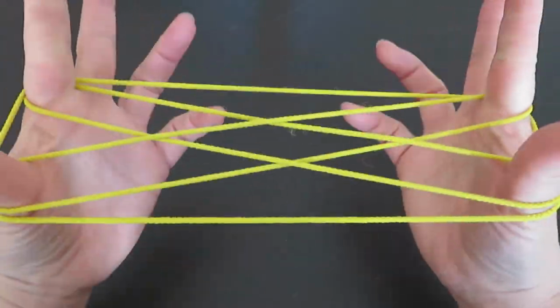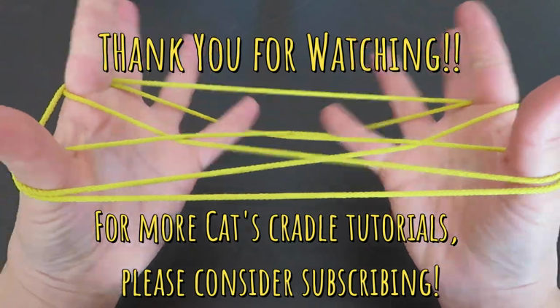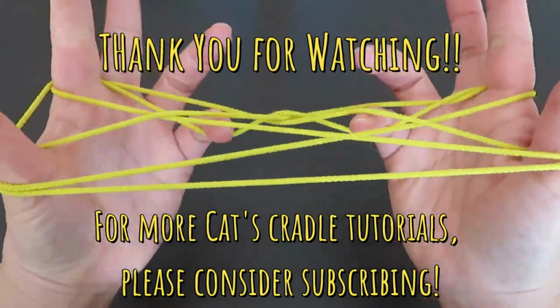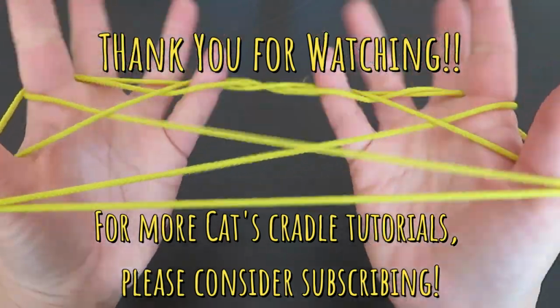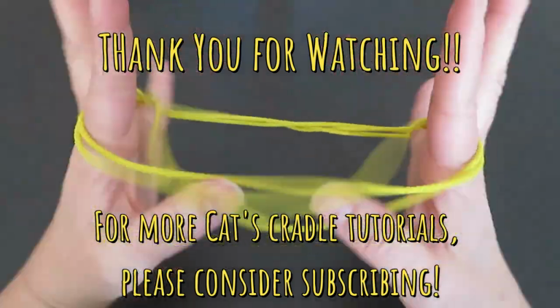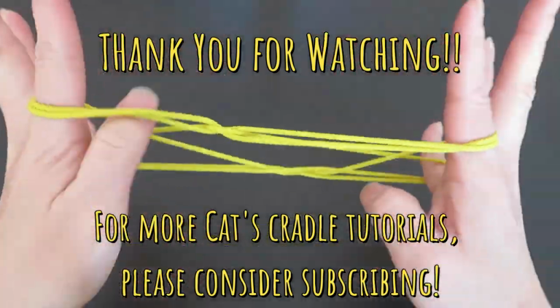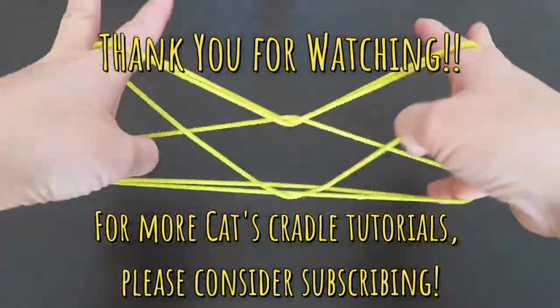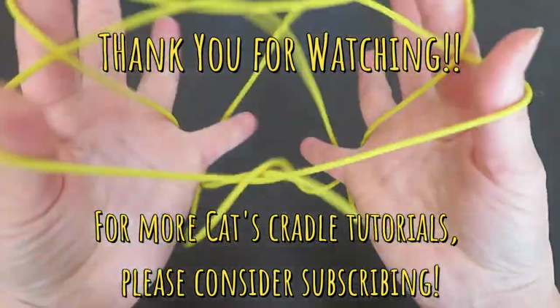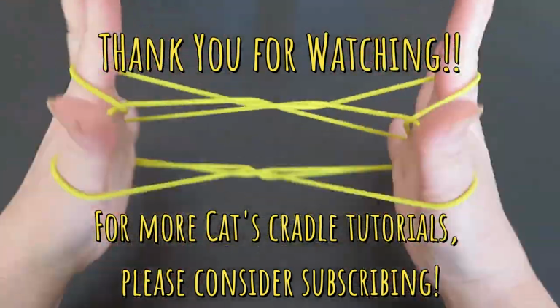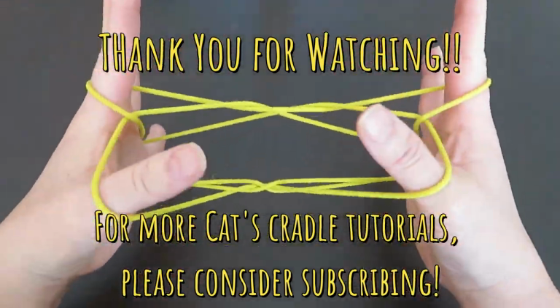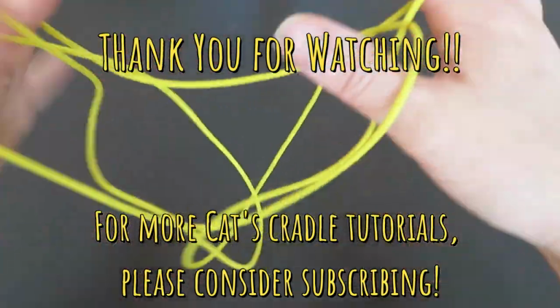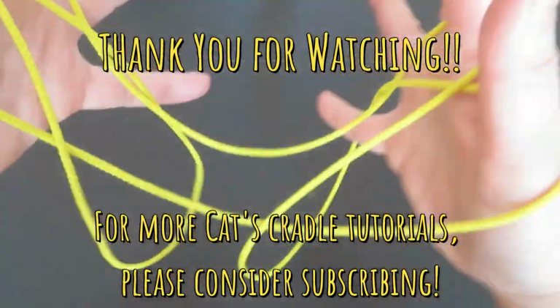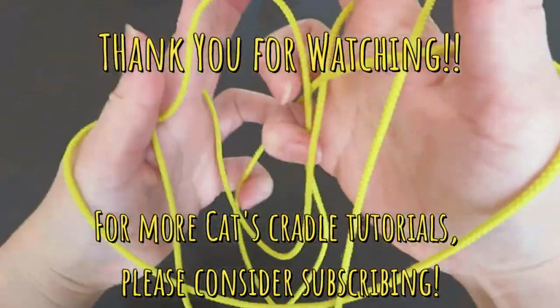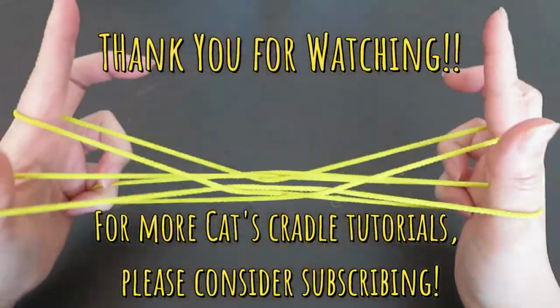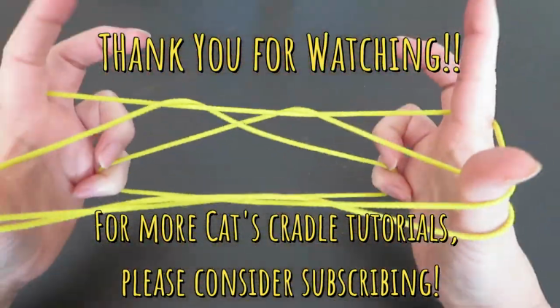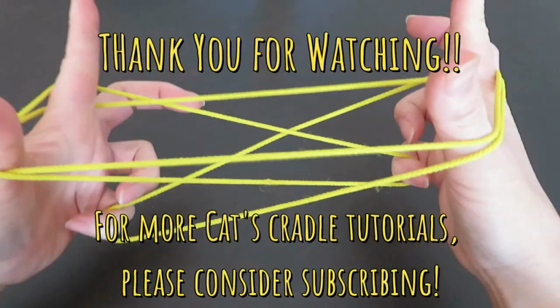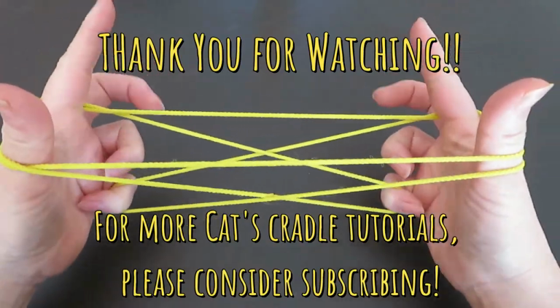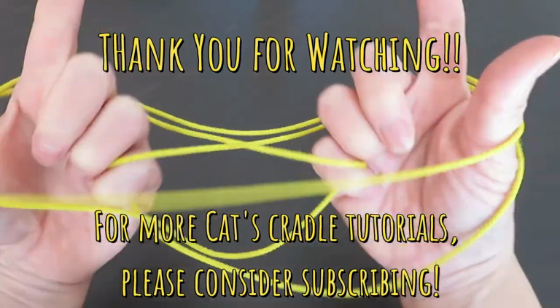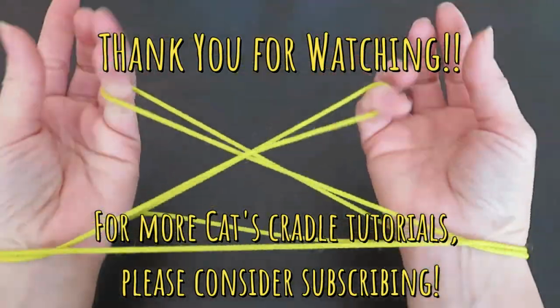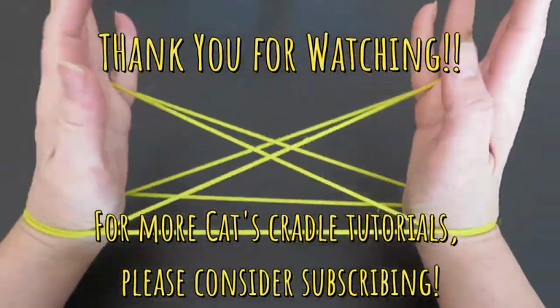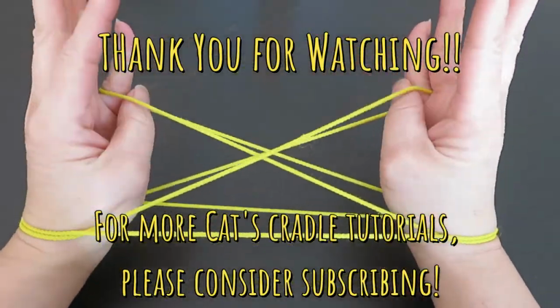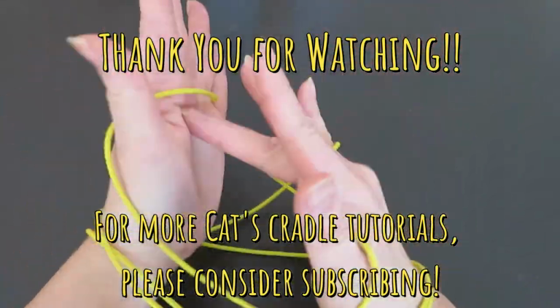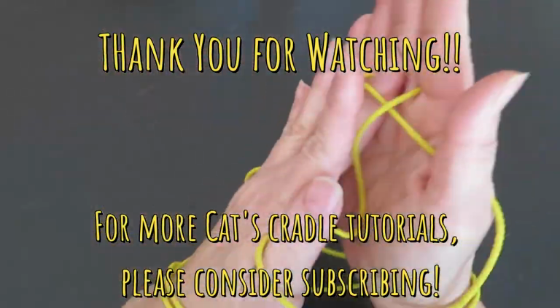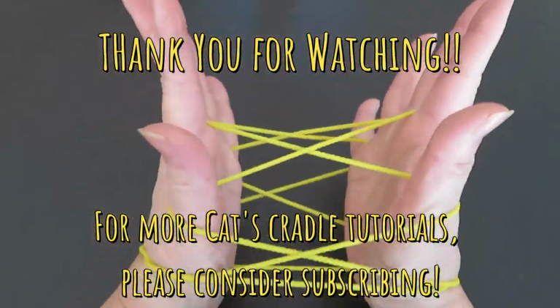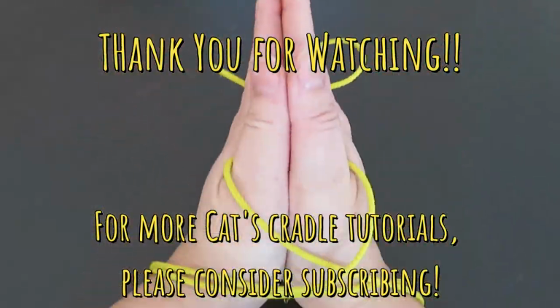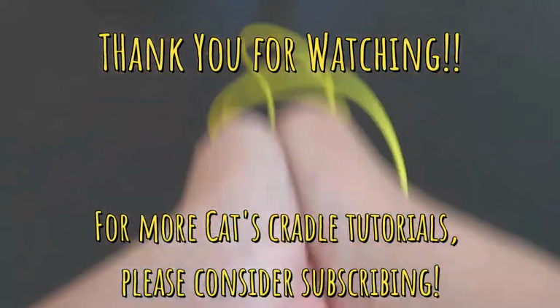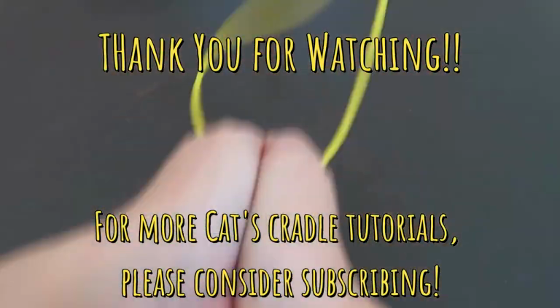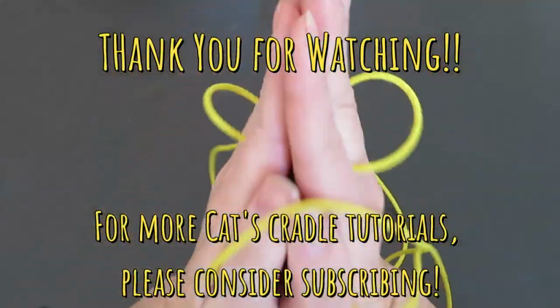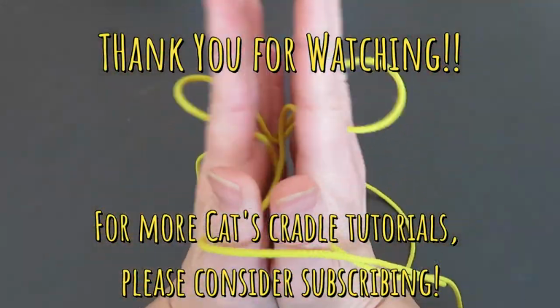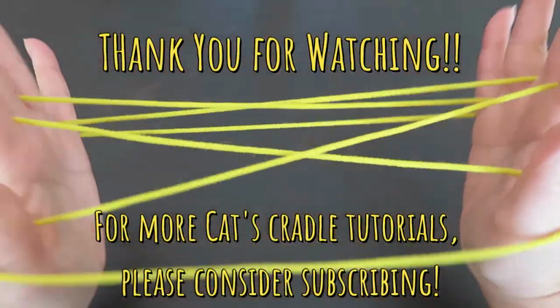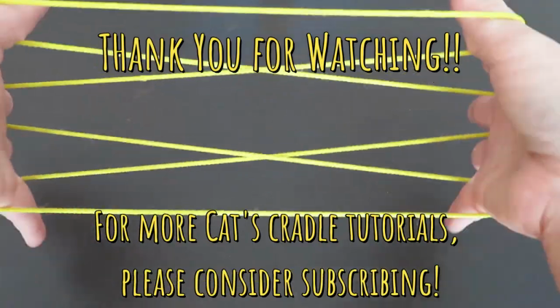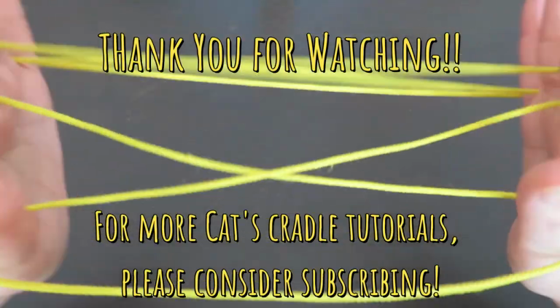I hope you enjoyed this video! Try this, master it — it's pretty cool and you can show off to your friends and family. Thank you for watching.